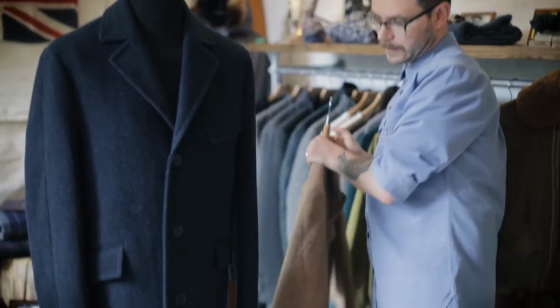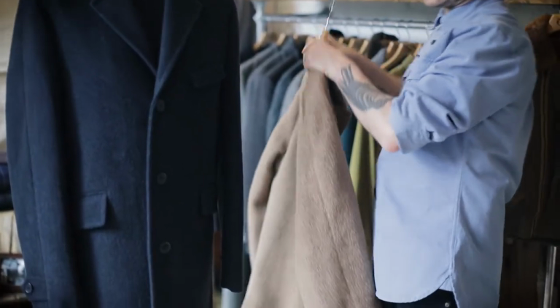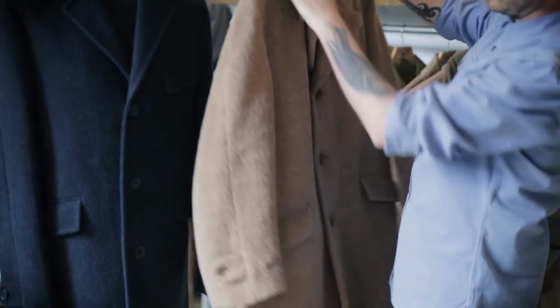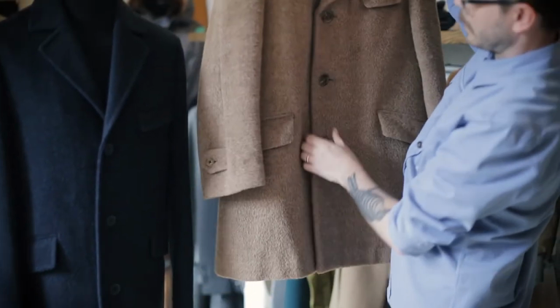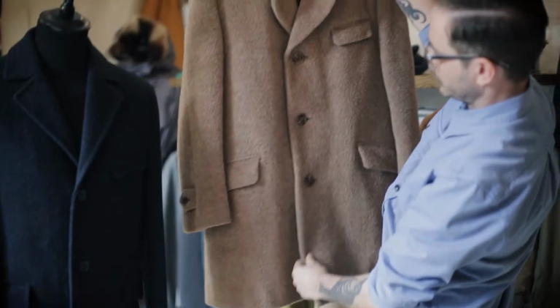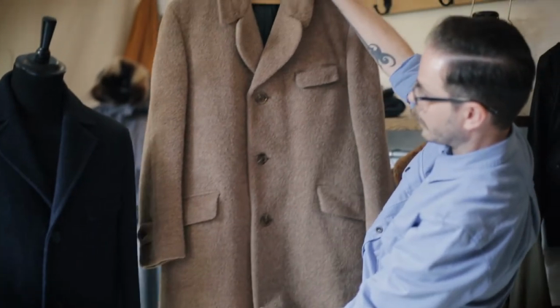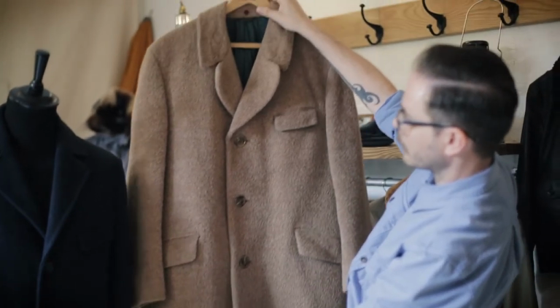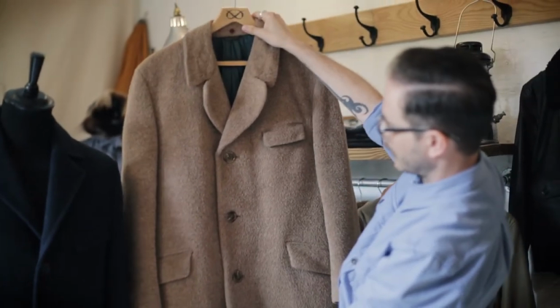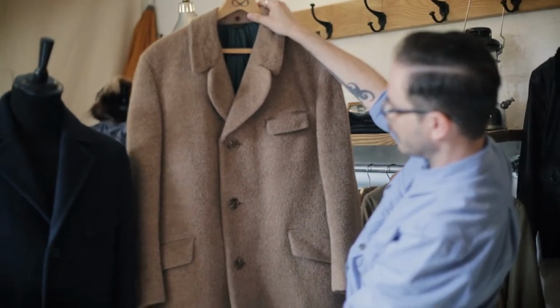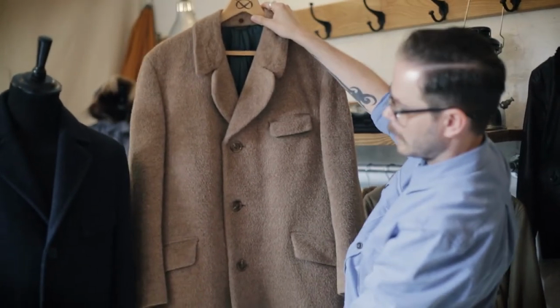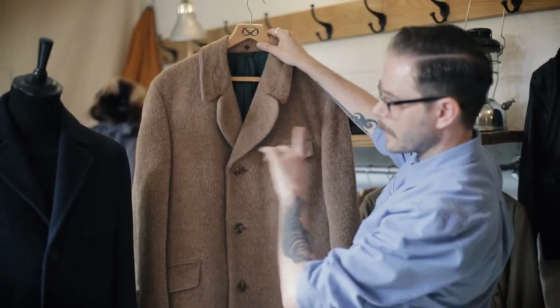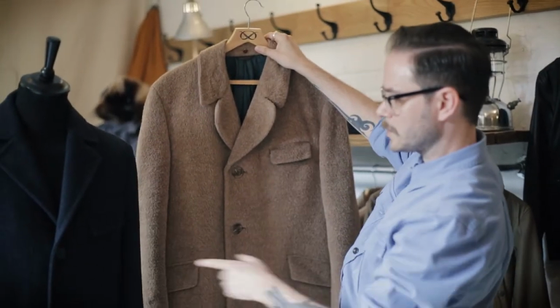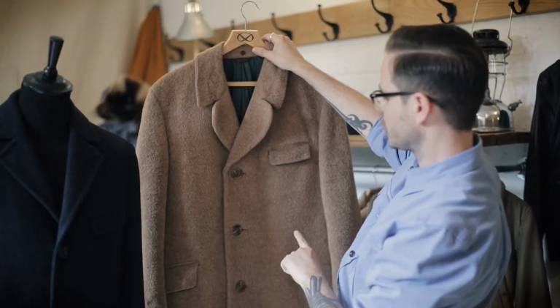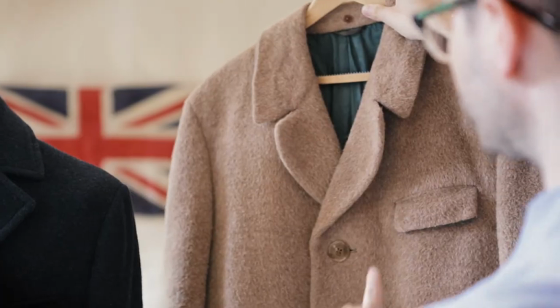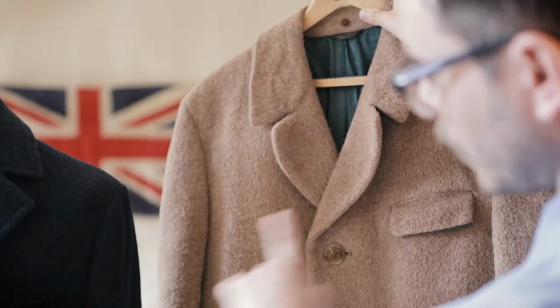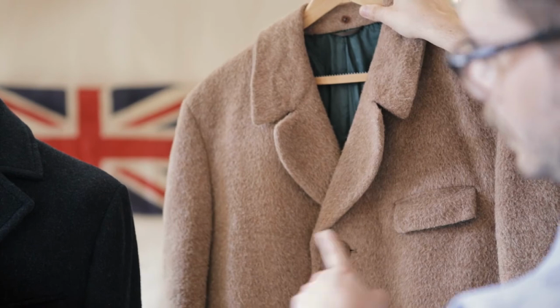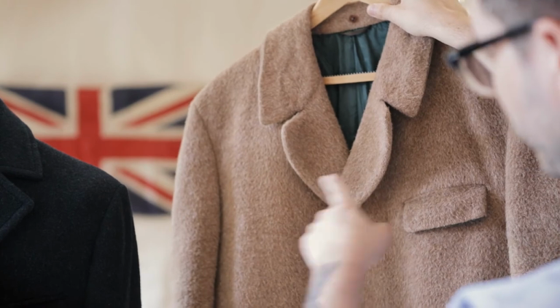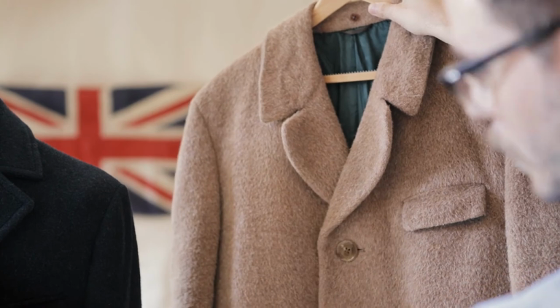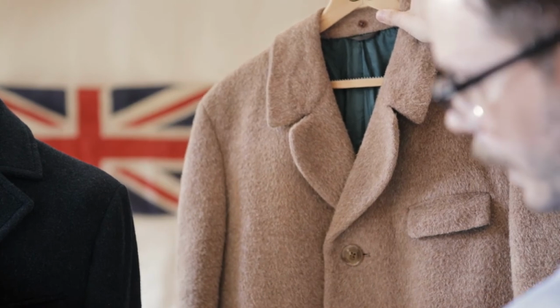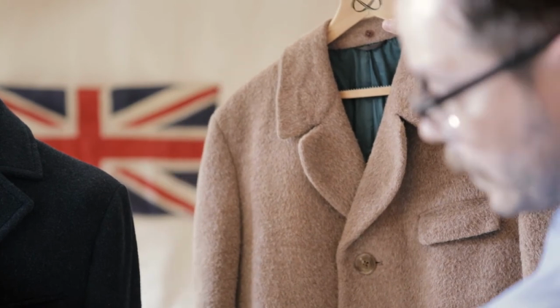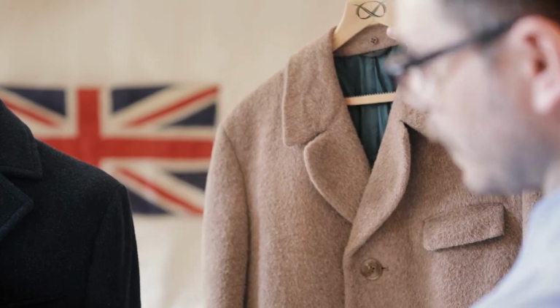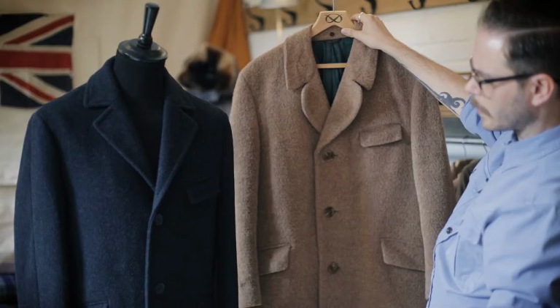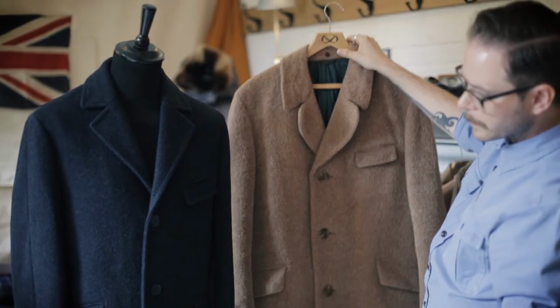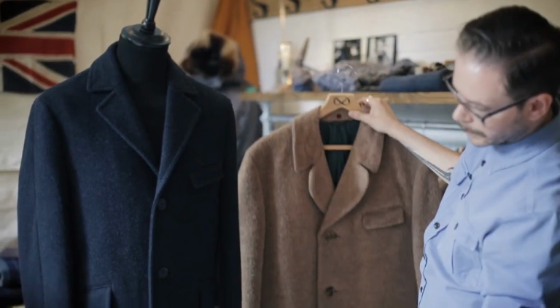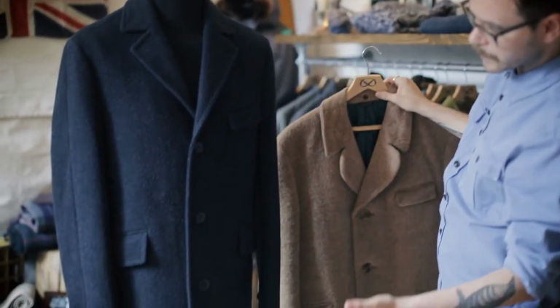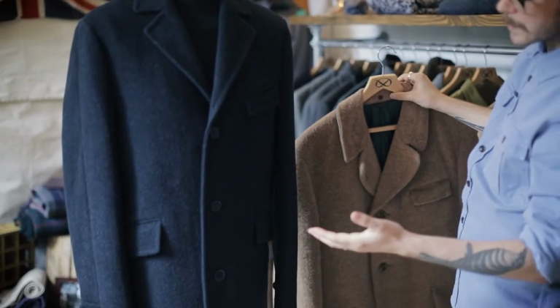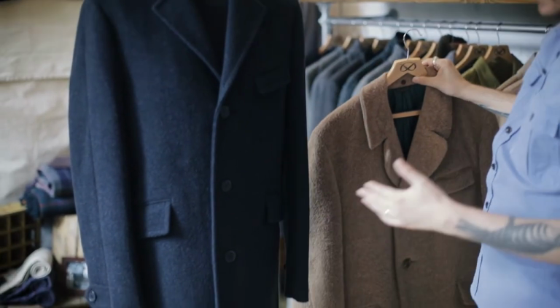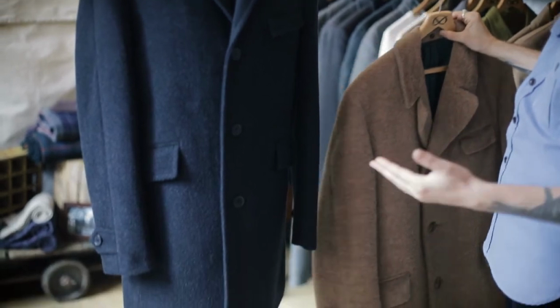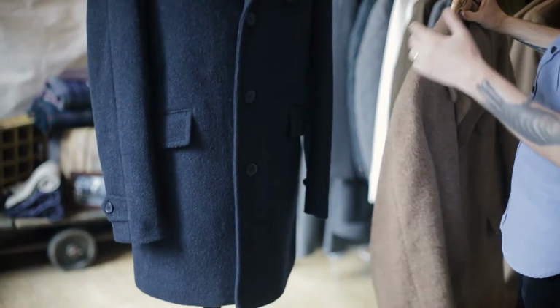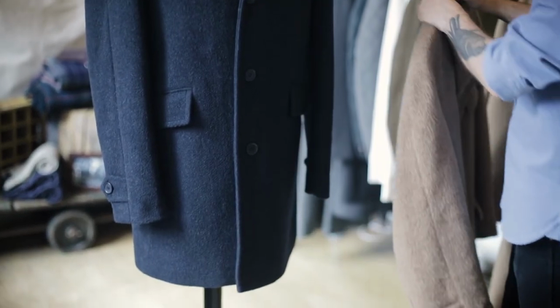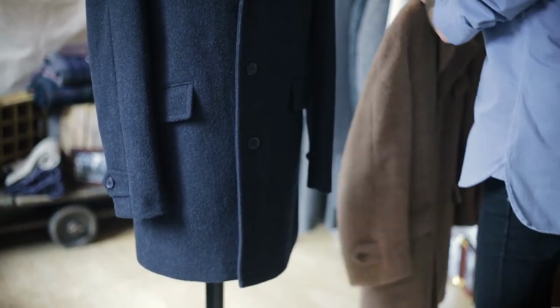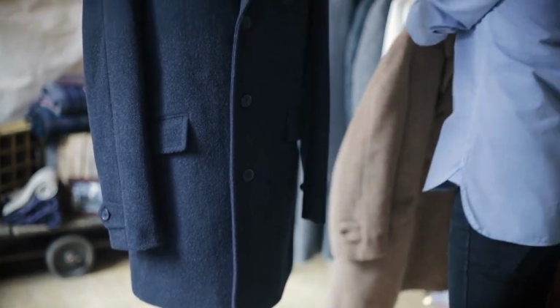It's in this kind of short pile furry camel colour, and we've kept those original features from the original. You've got the jetted flap top pocket and also at the hips as well. But with it being kind of shorter, it's got that very kind of cool, easy vibe to it.